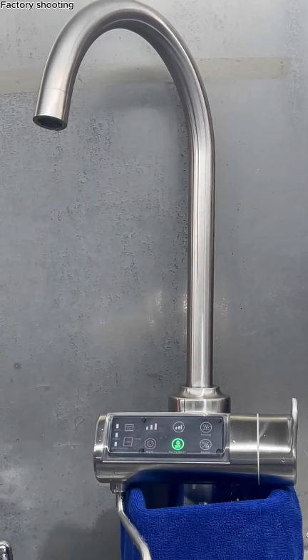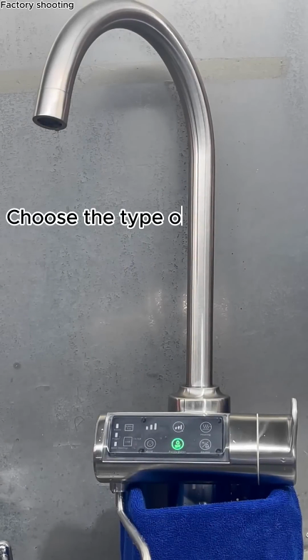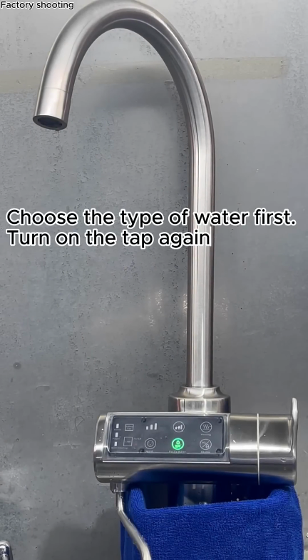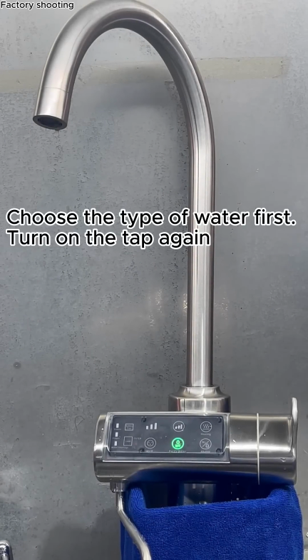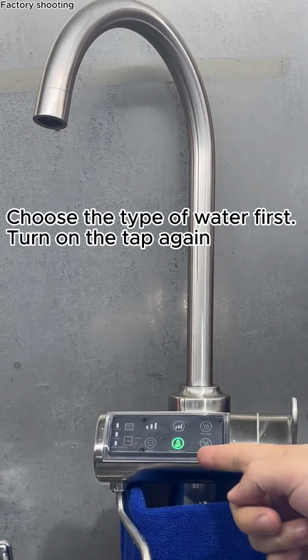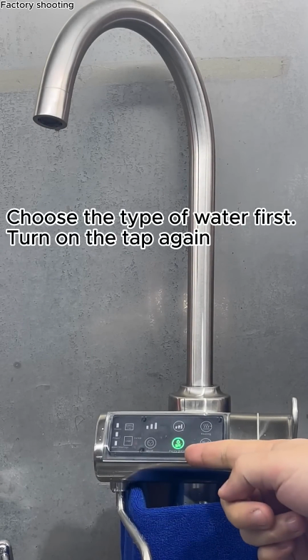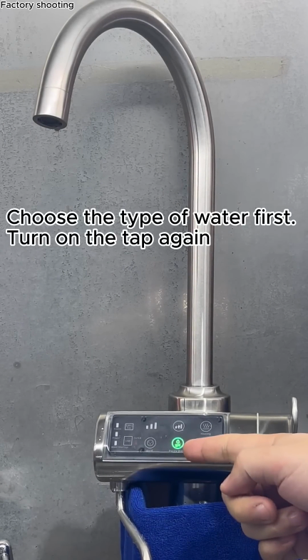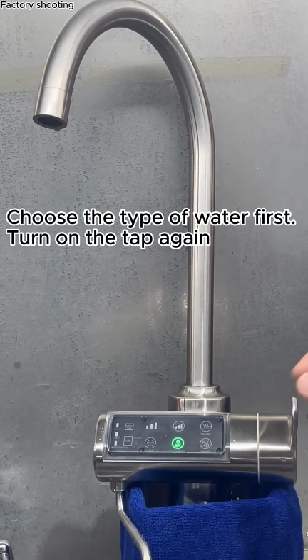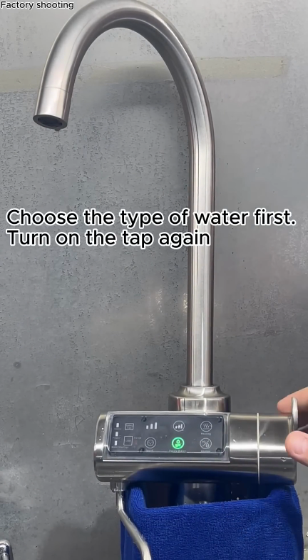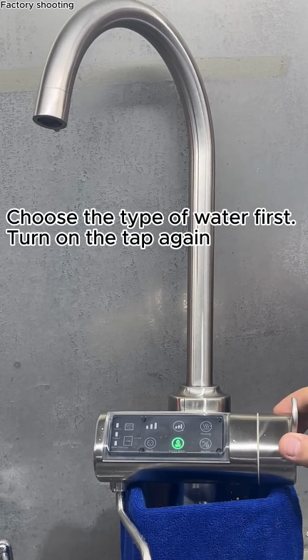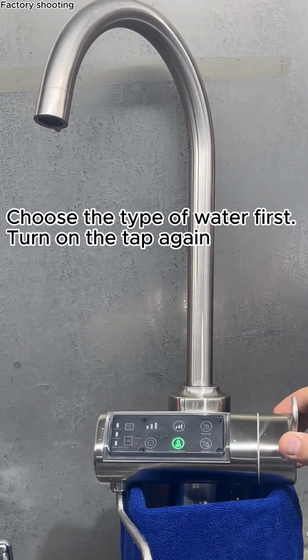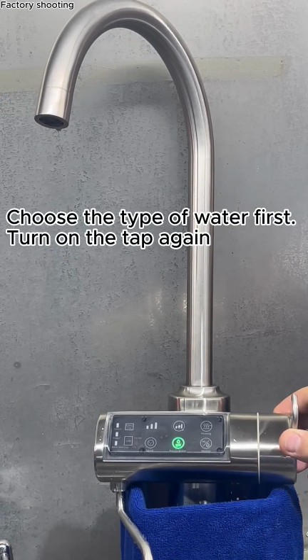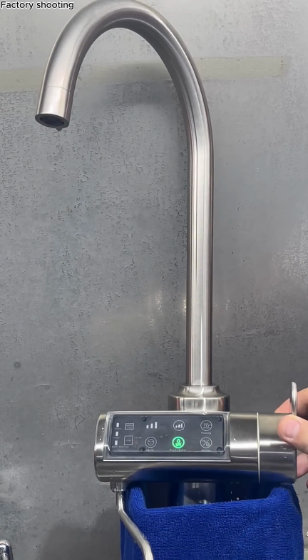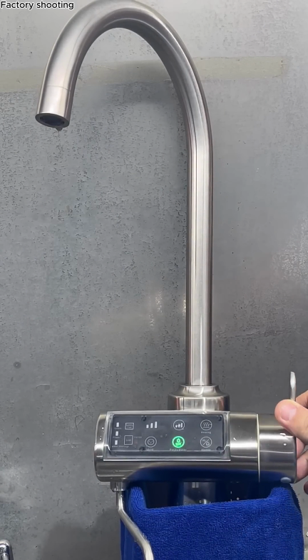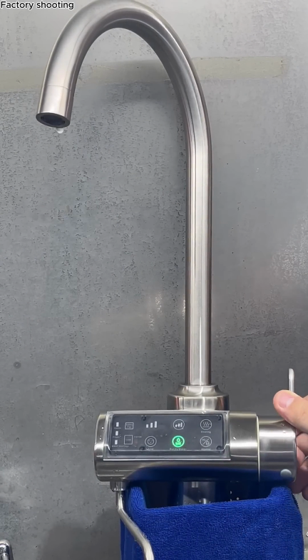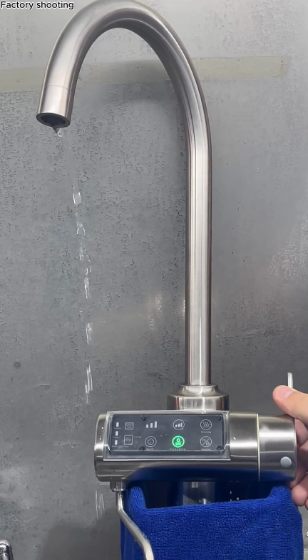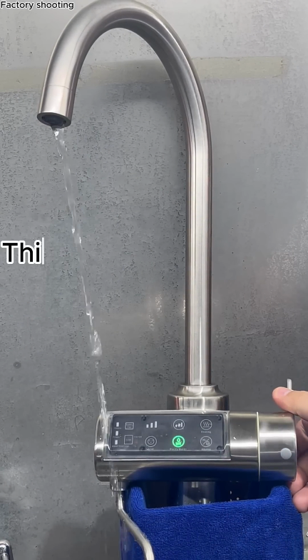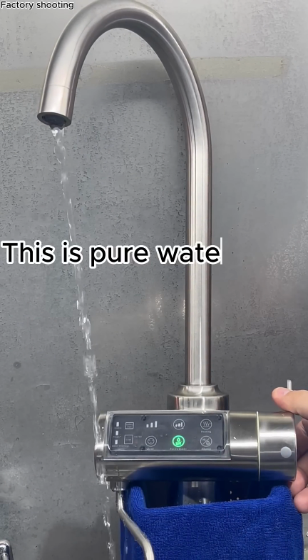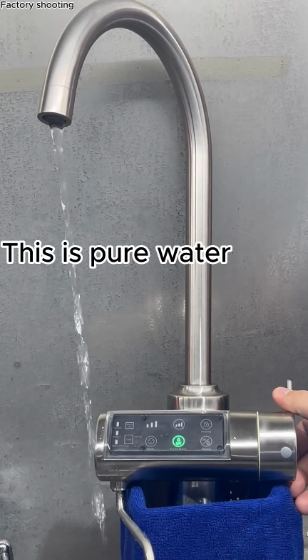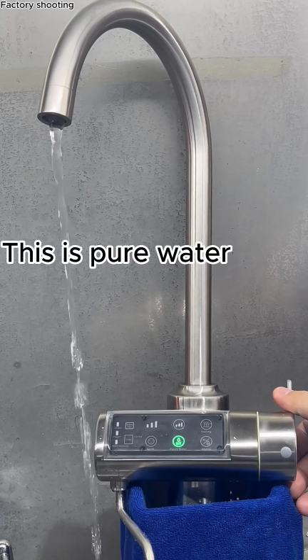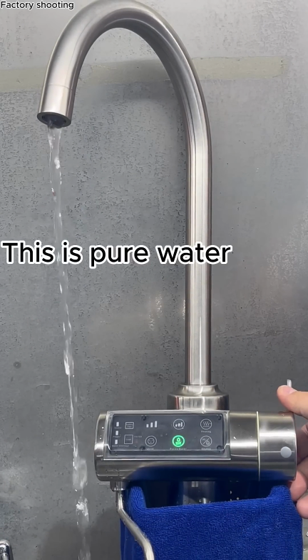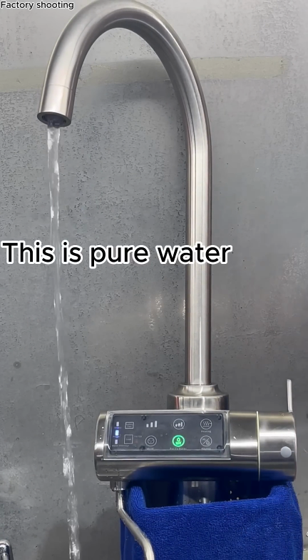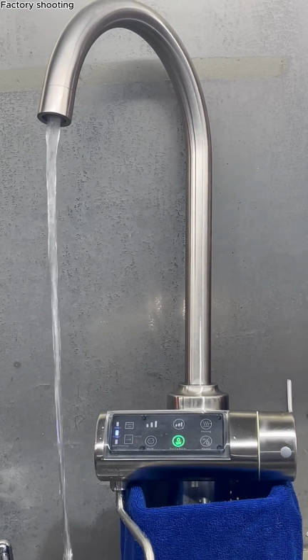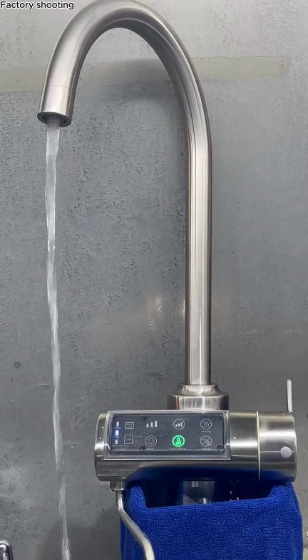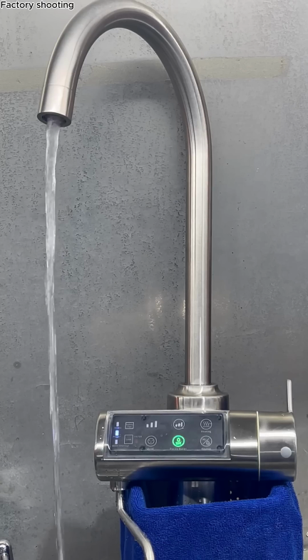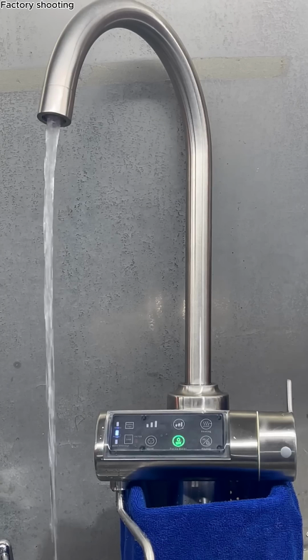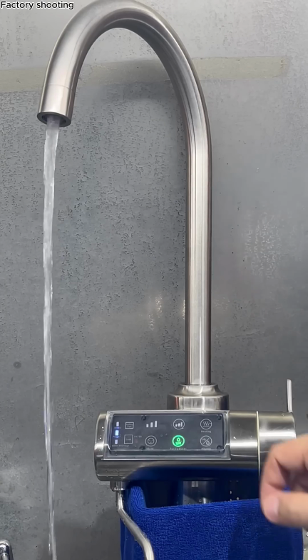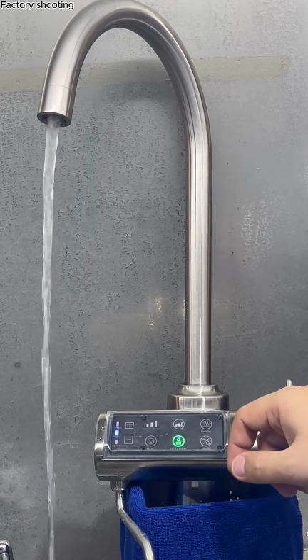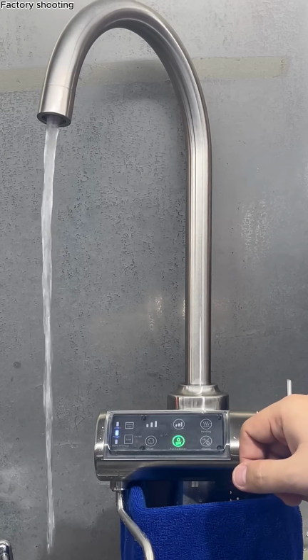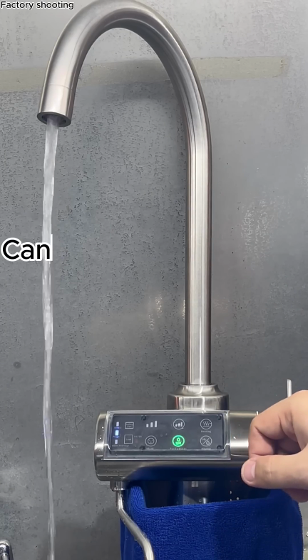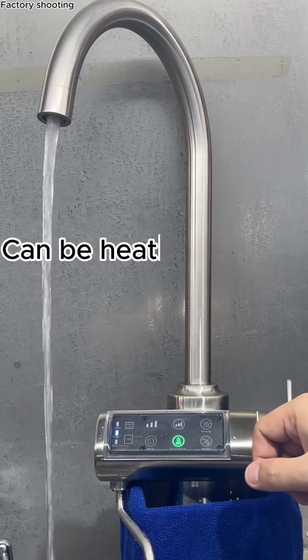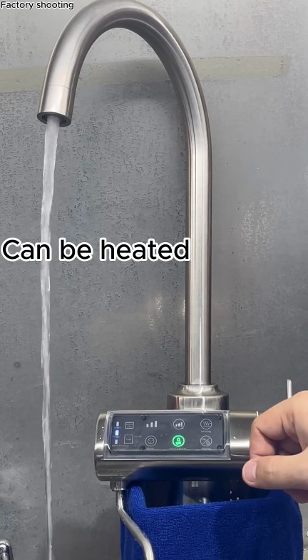Choose the type of water first, then turn on the tap. This is pure water, and it can be heated.